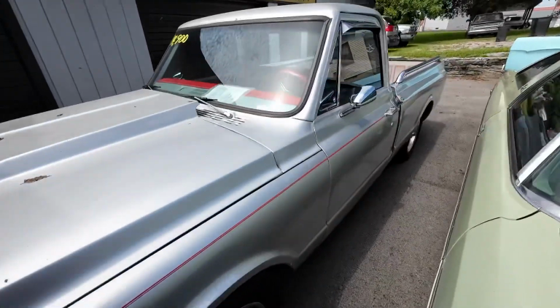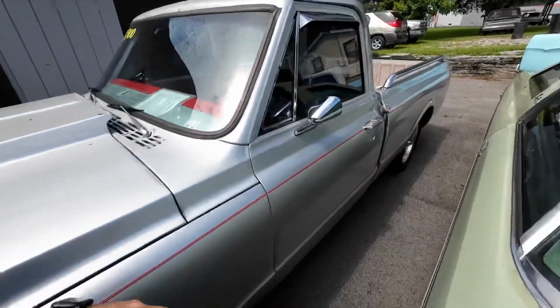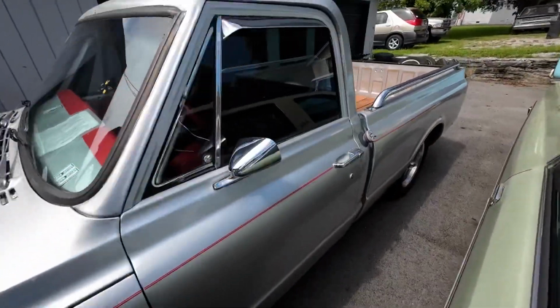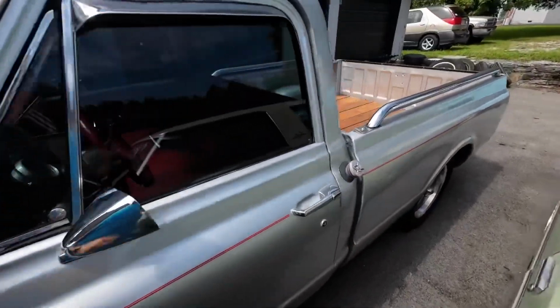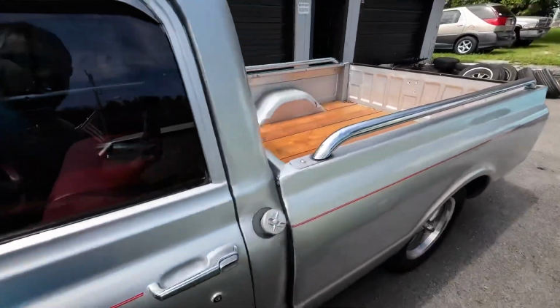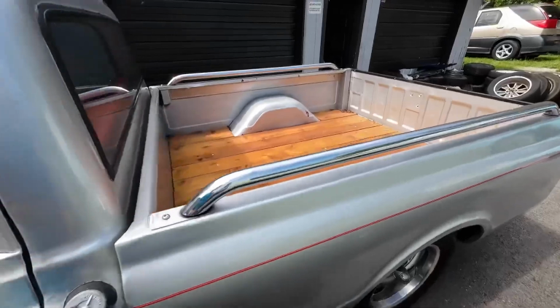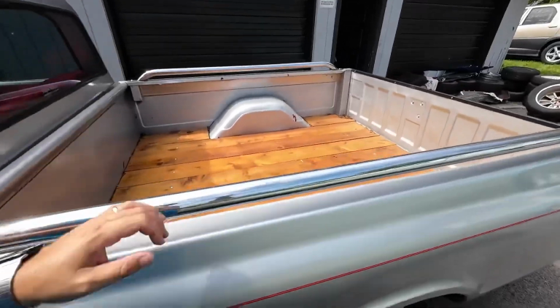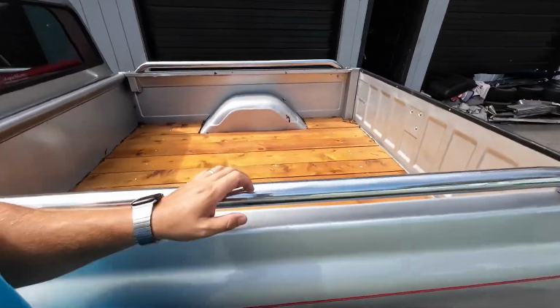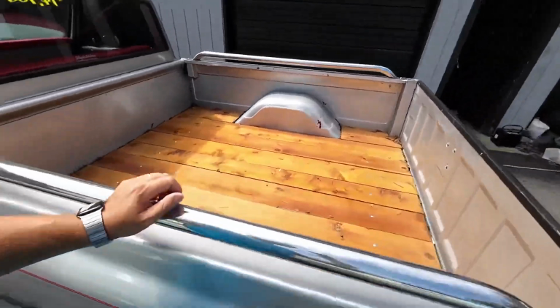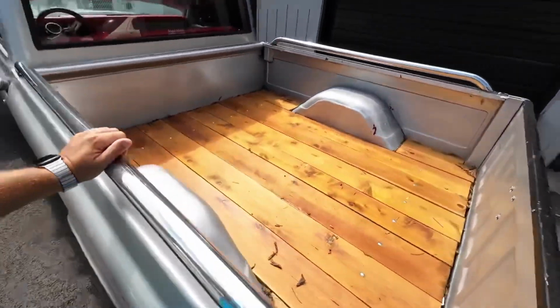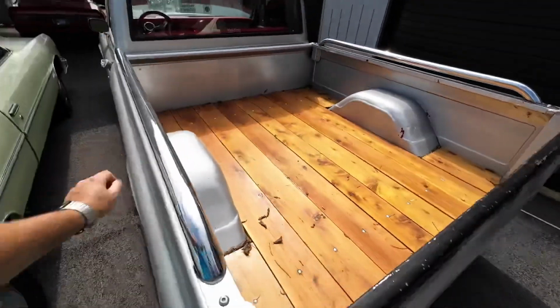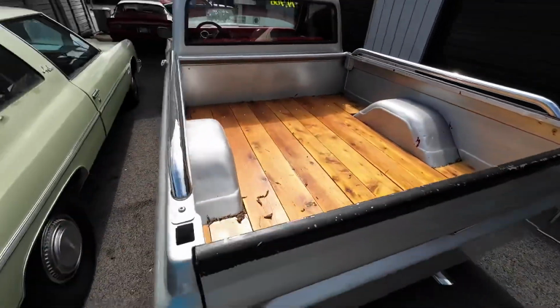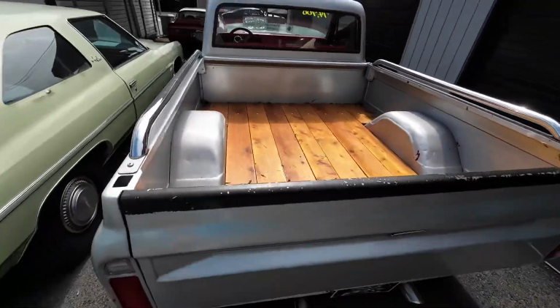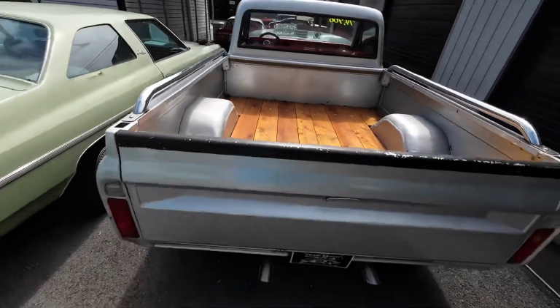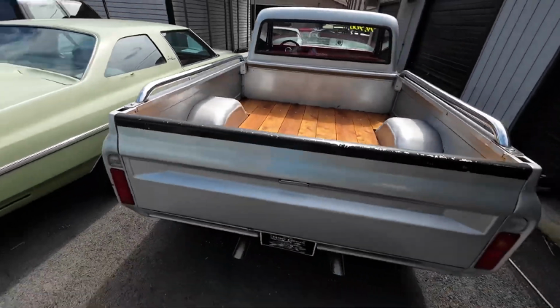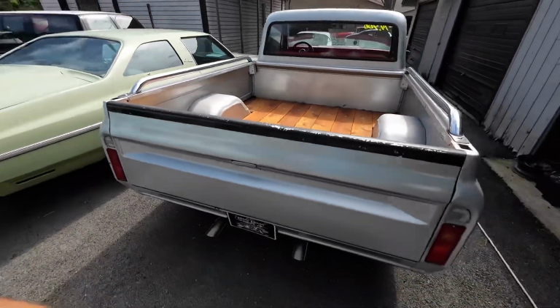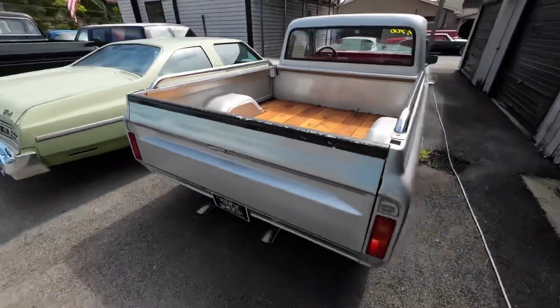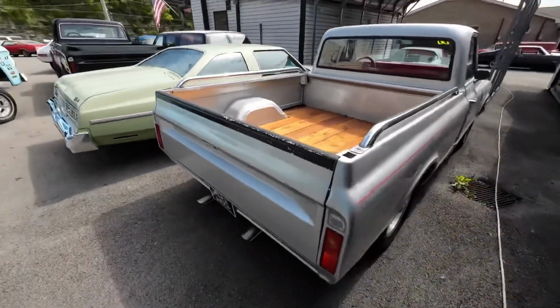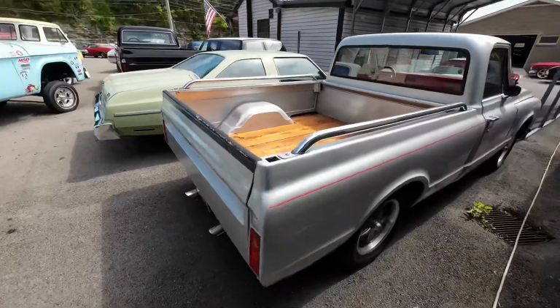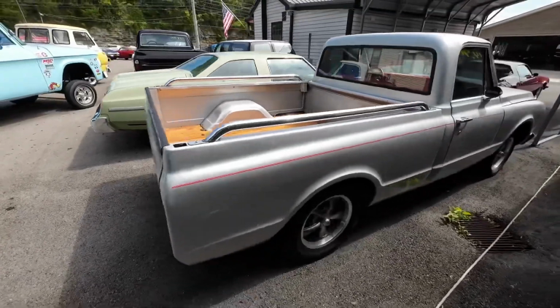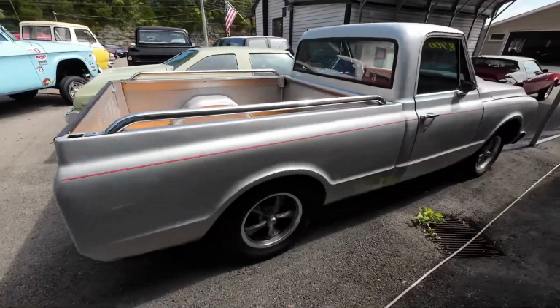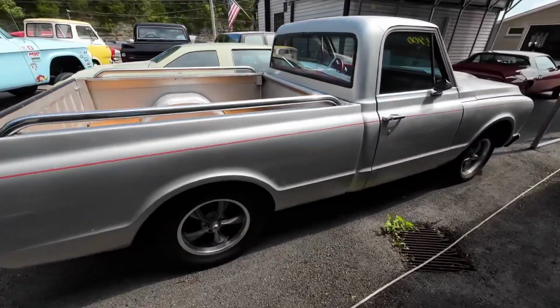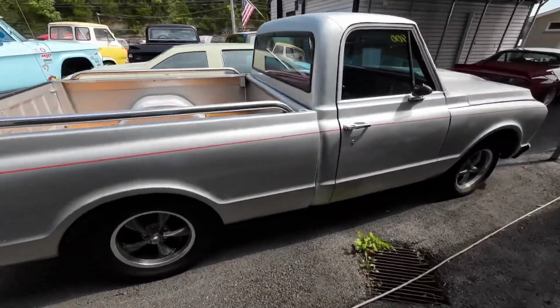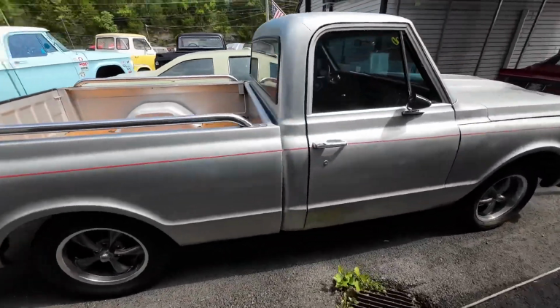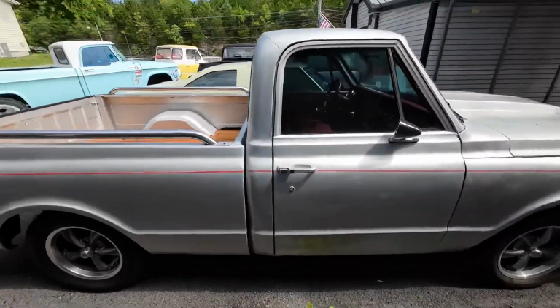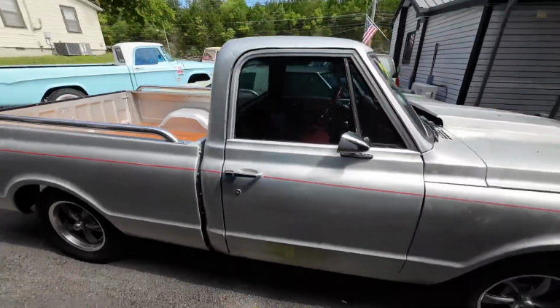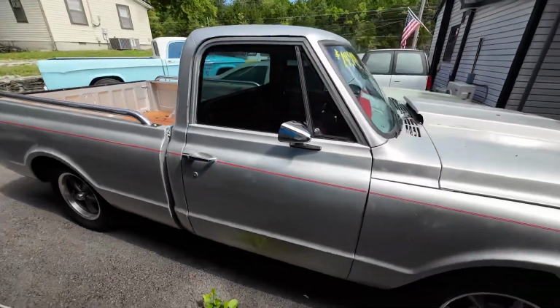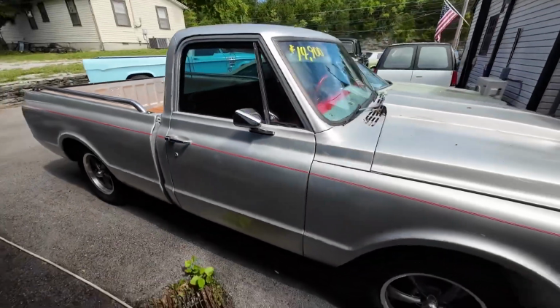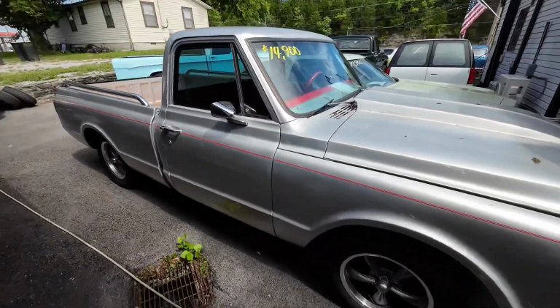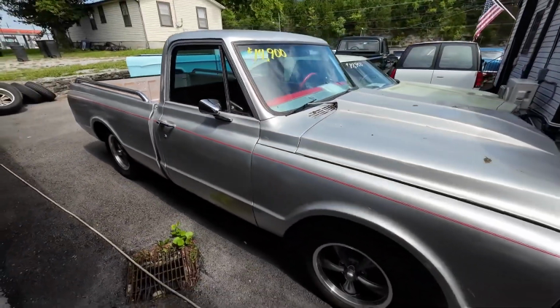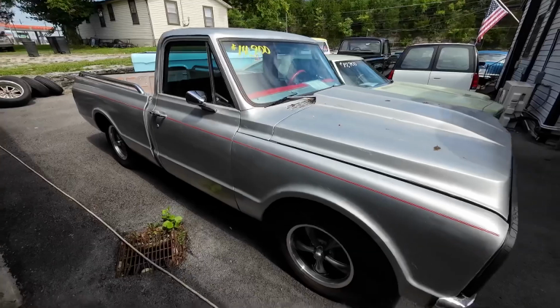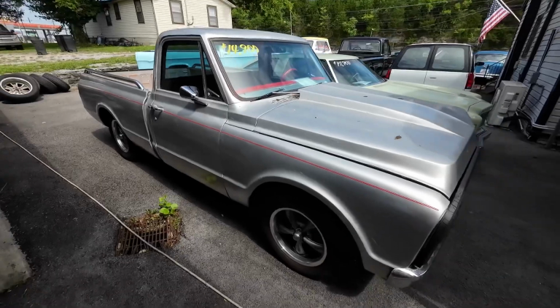Check this out — 72 model C10 pickup truck. This is more of a project, and we got it priced at $14,900.